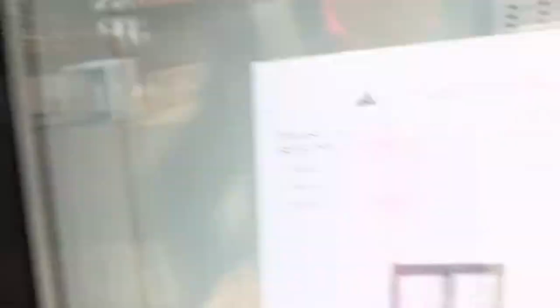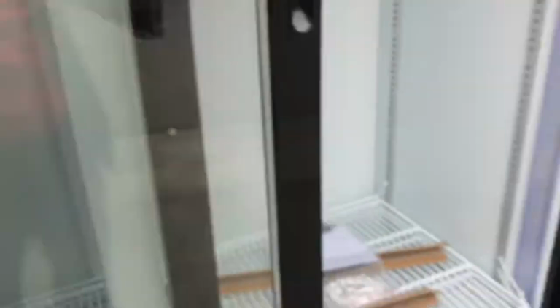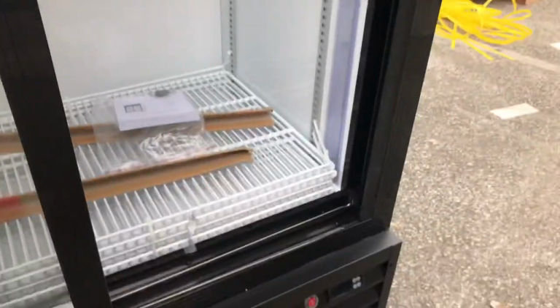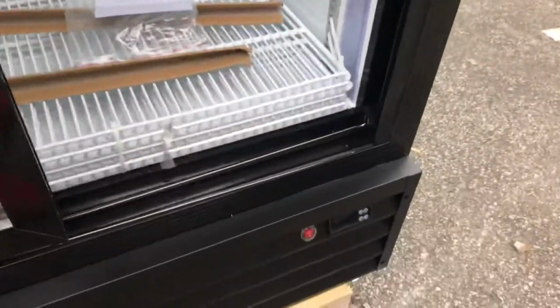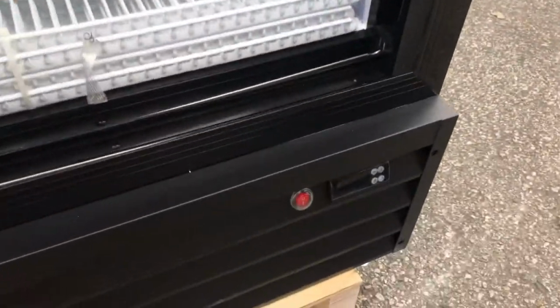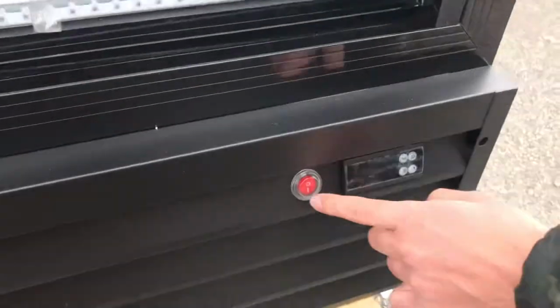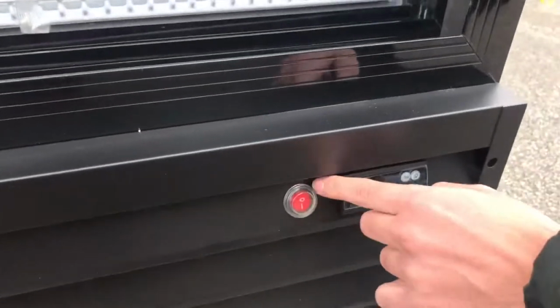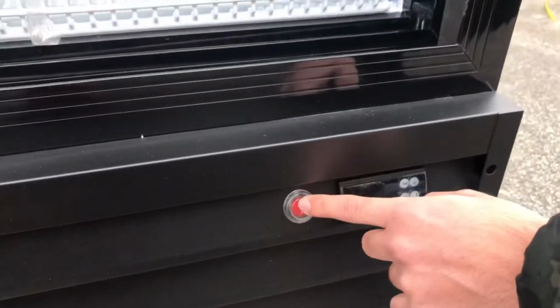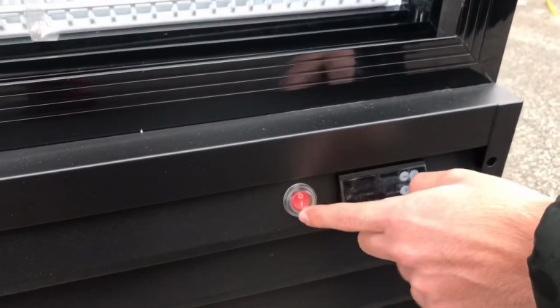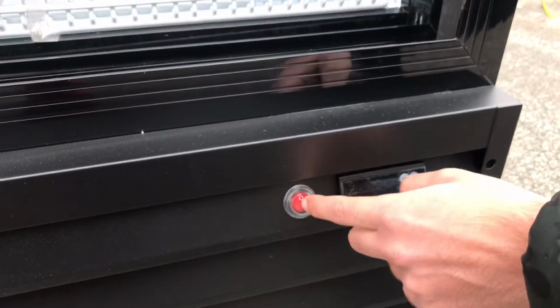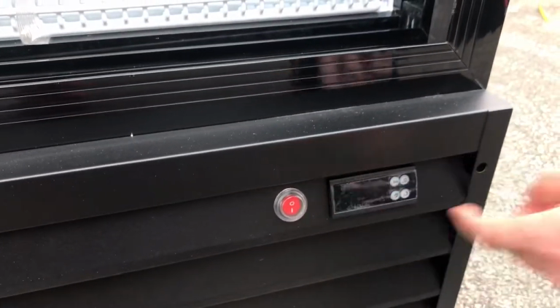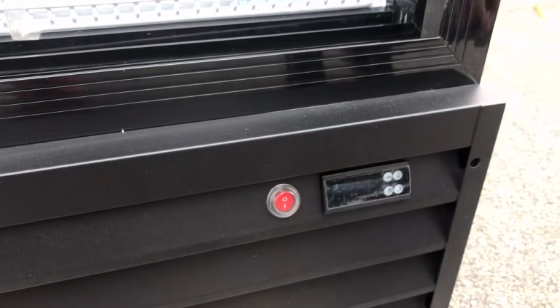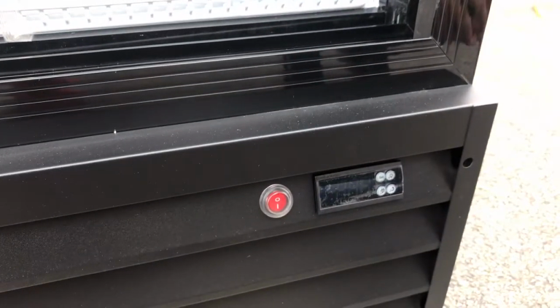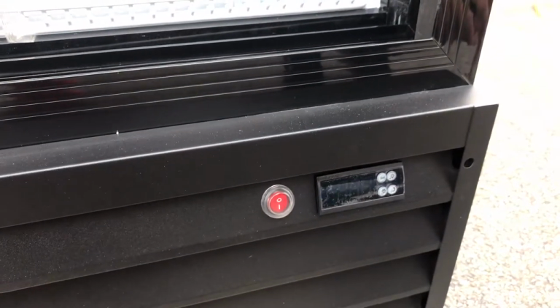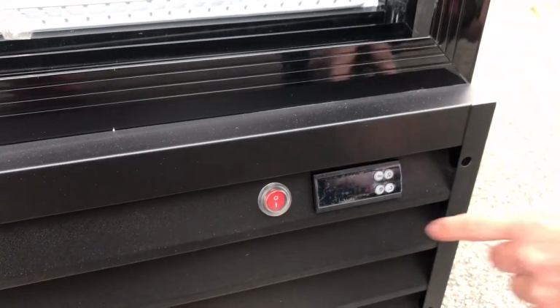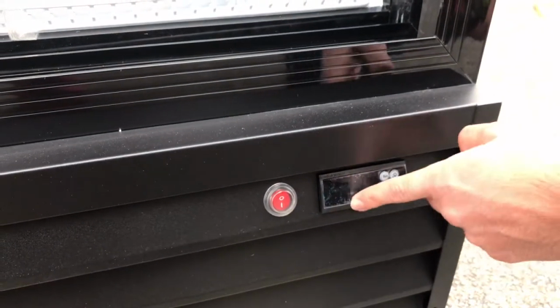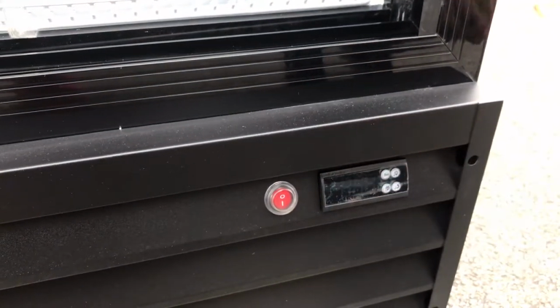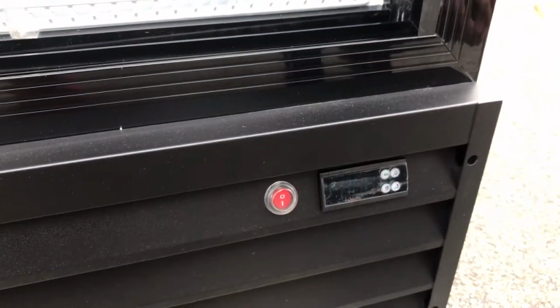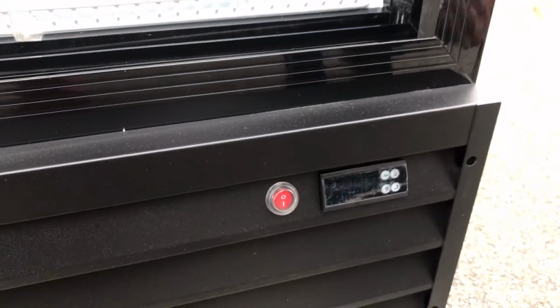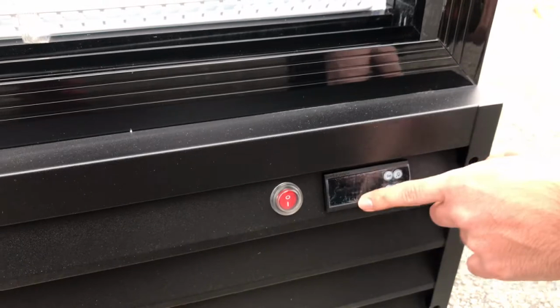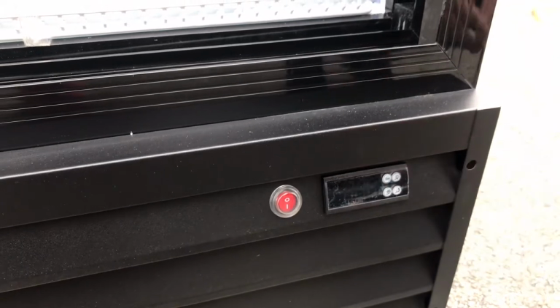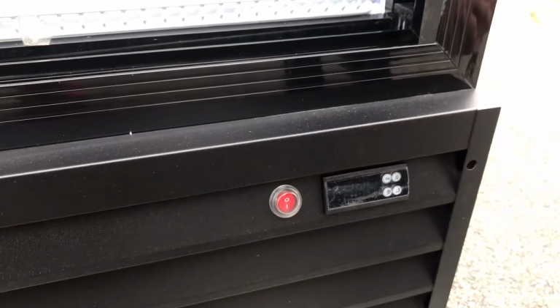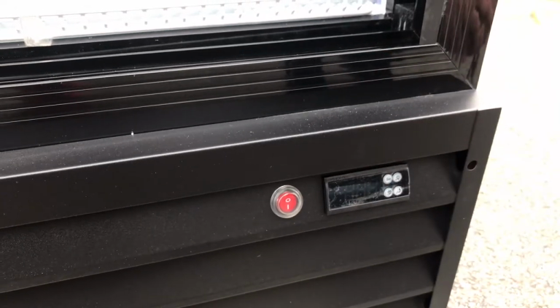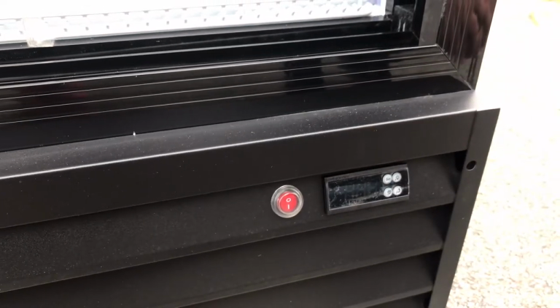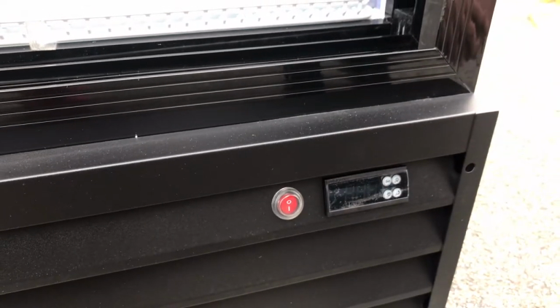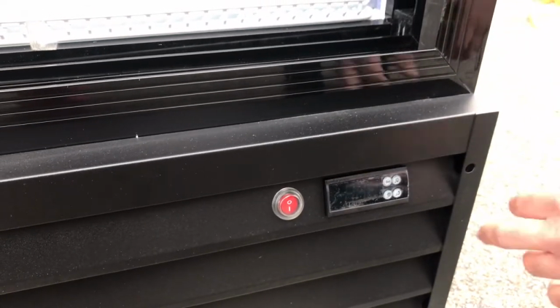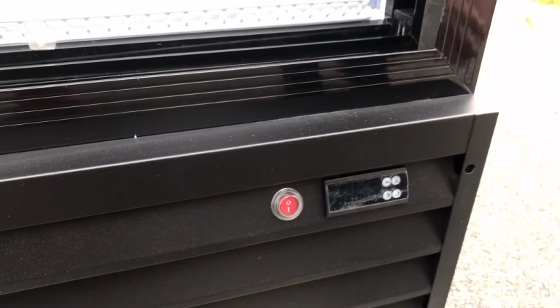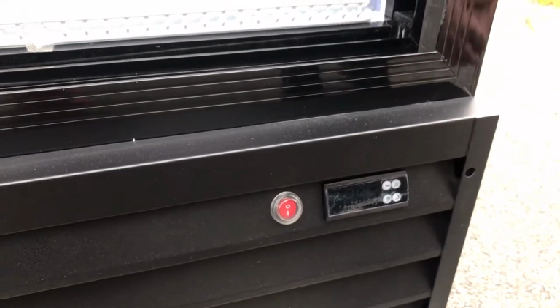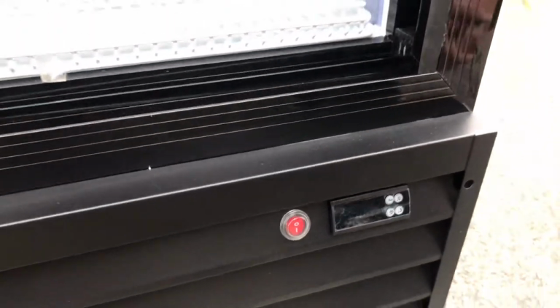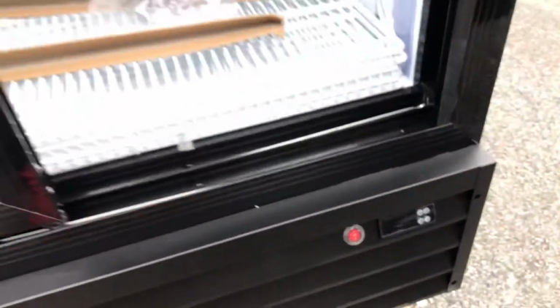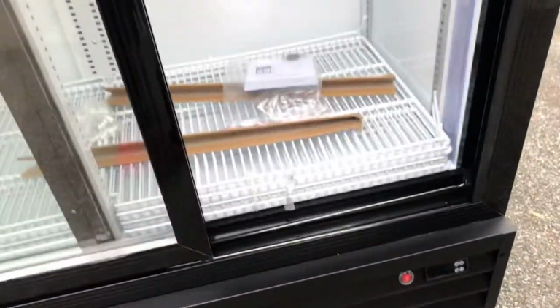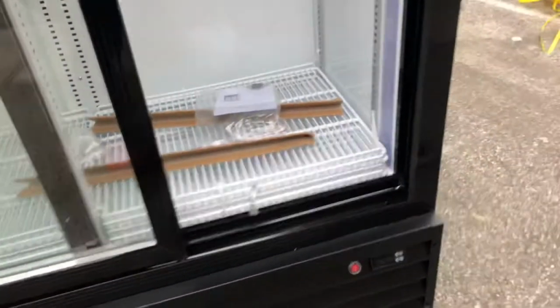Over here in the front on the bottom, you'll locate your on and off switch for running the fridge, and also your digital panel. Right here you can set your temperature, and it'll also display the temperature at which the fridge is currently running.